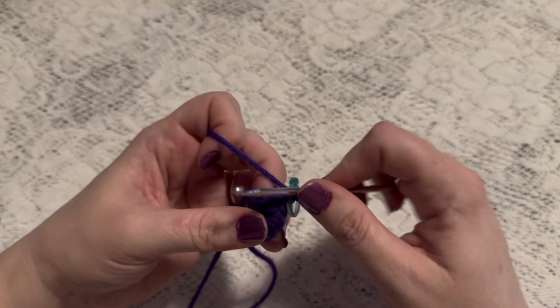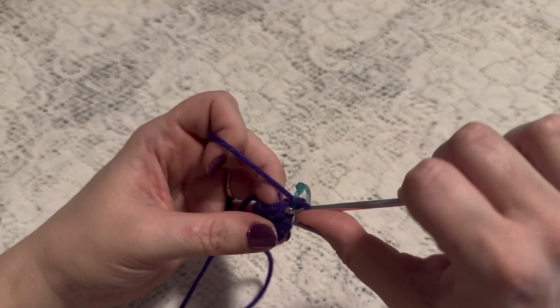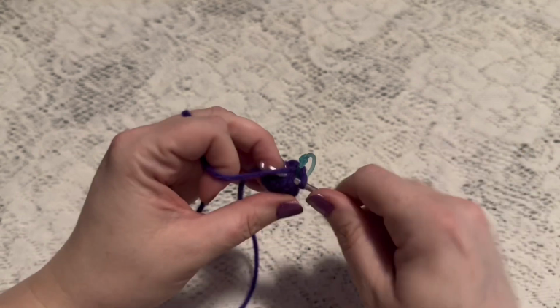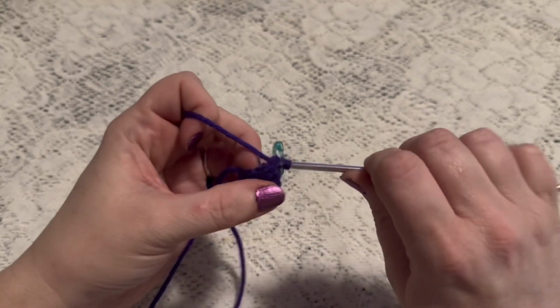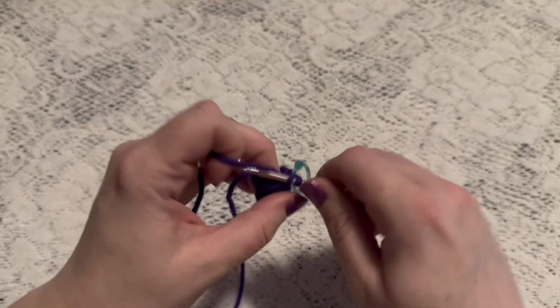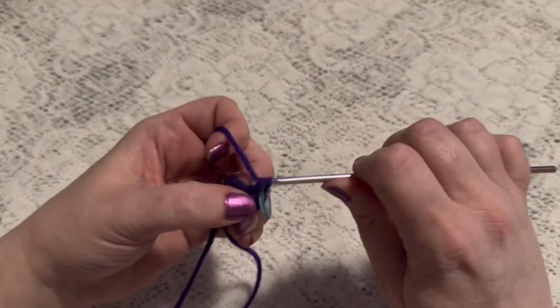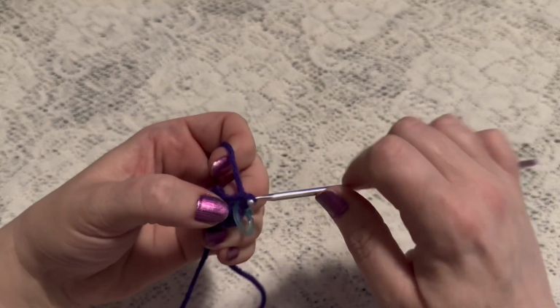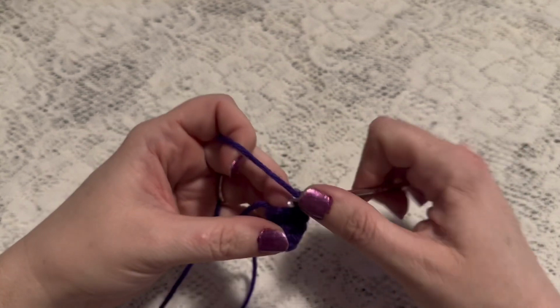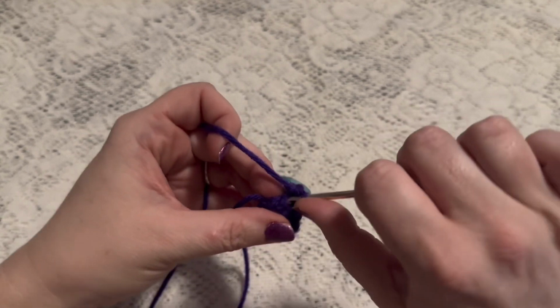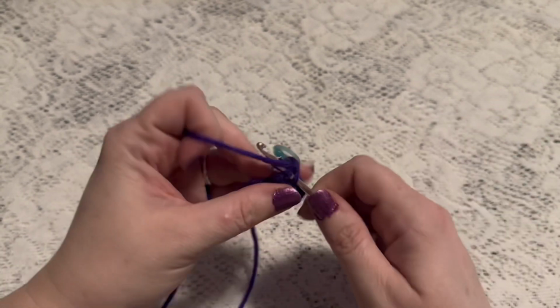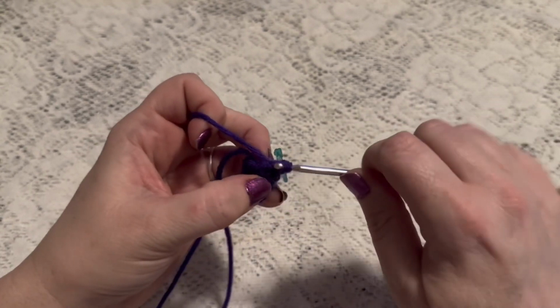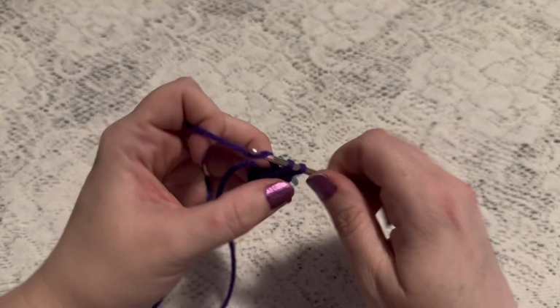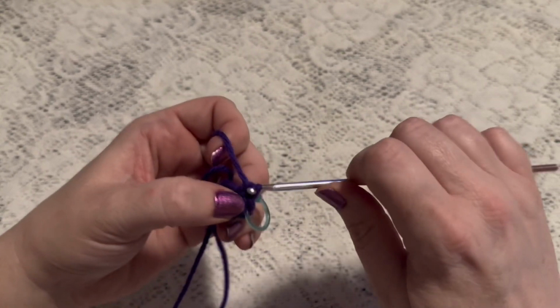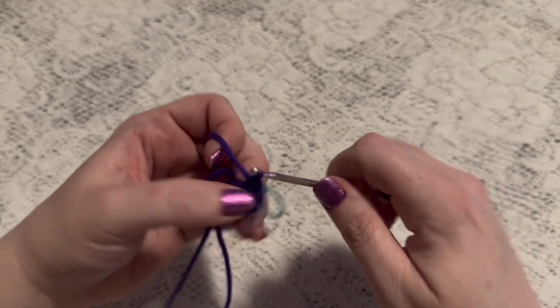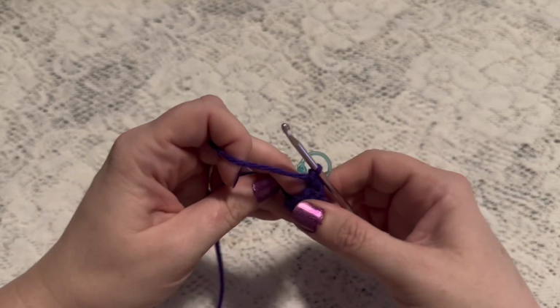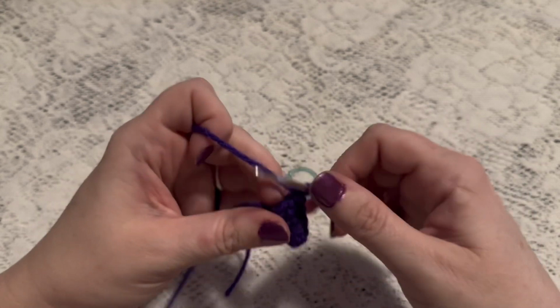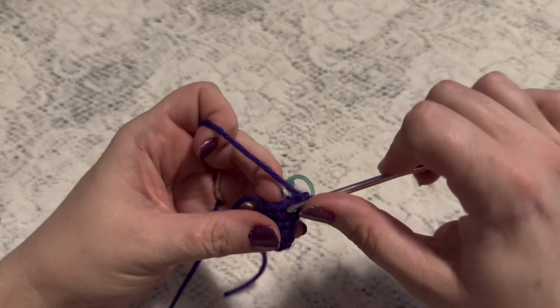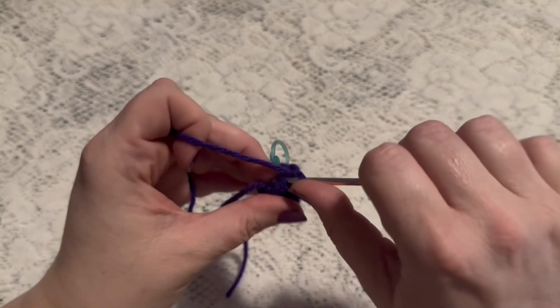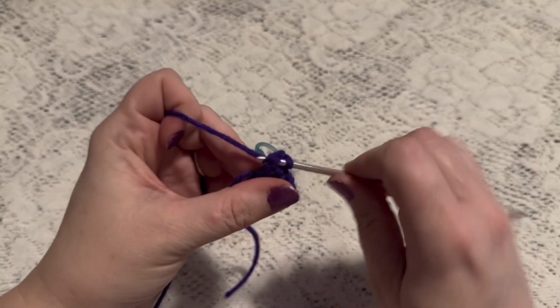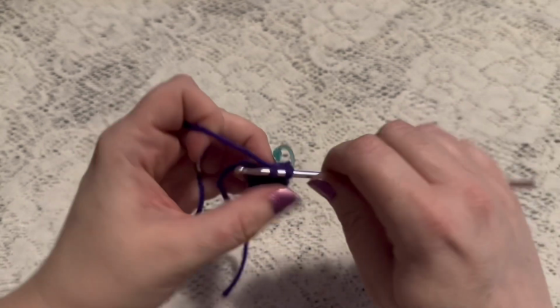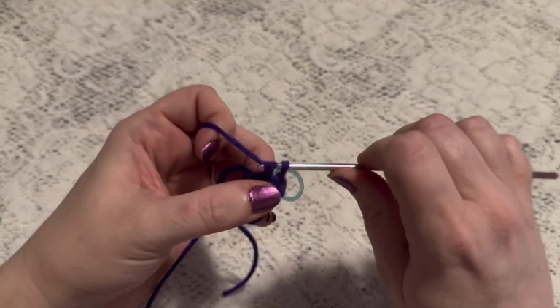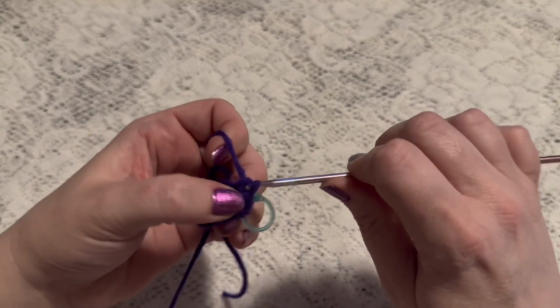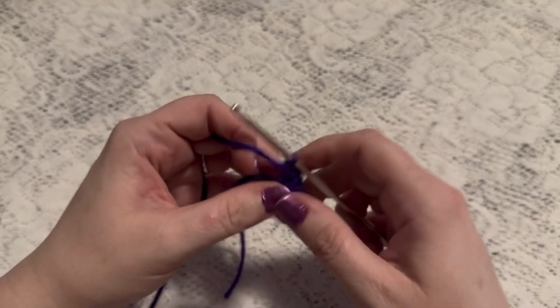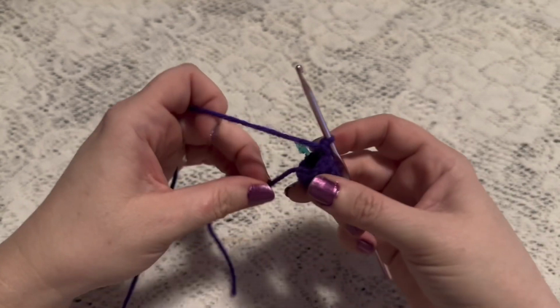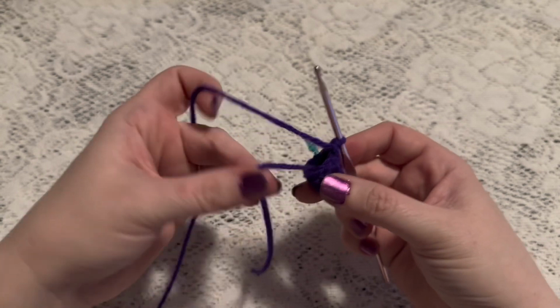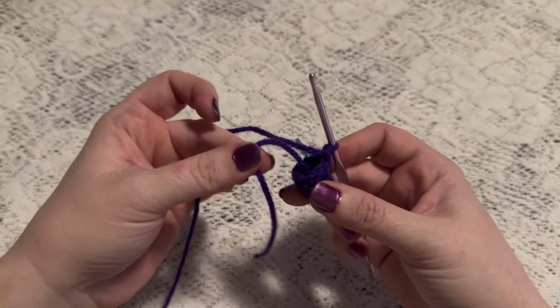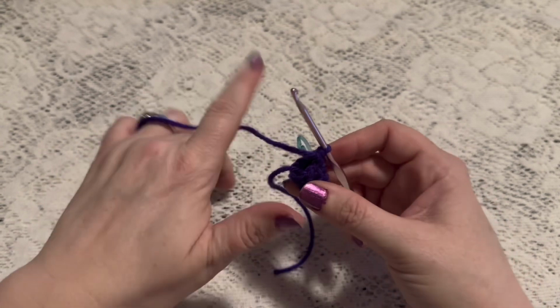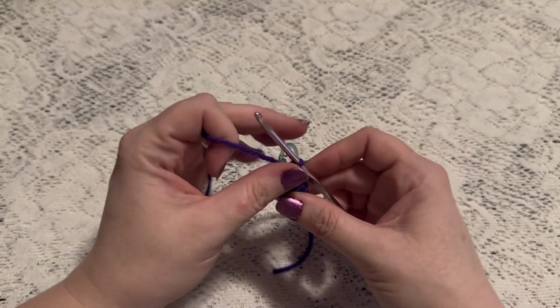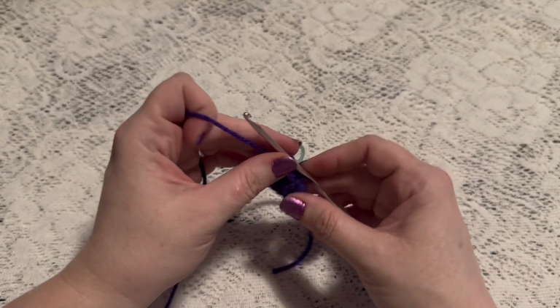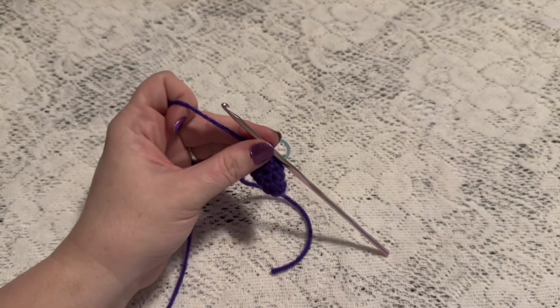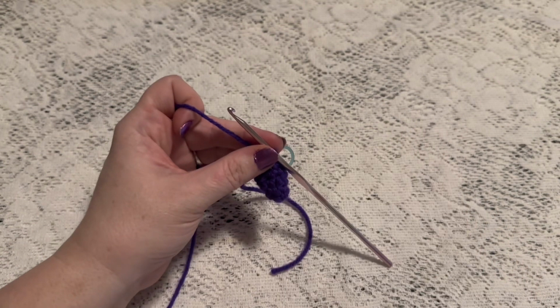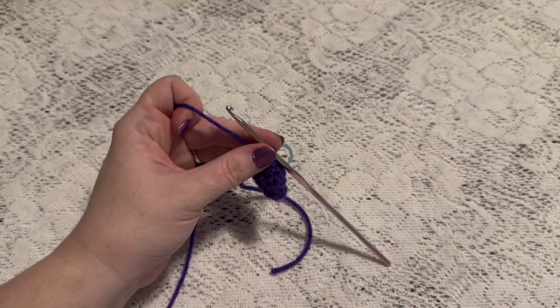For rounds five and six we're going to do one single crochet in each stitch. When you come to the end of round six you should still have eight stitches. It's also a good time to go ahead and weave in that beginning tail and cut off the excess yarn.